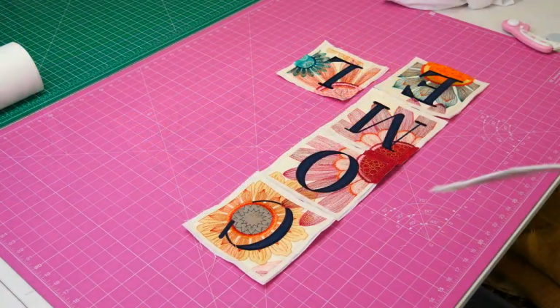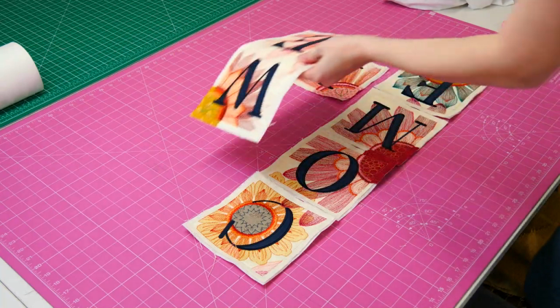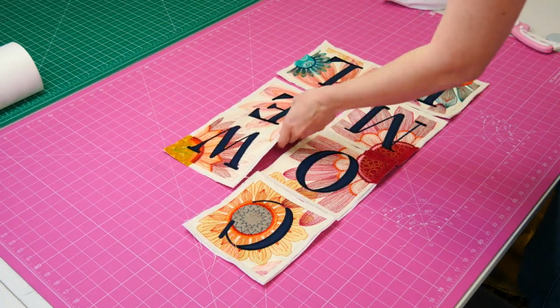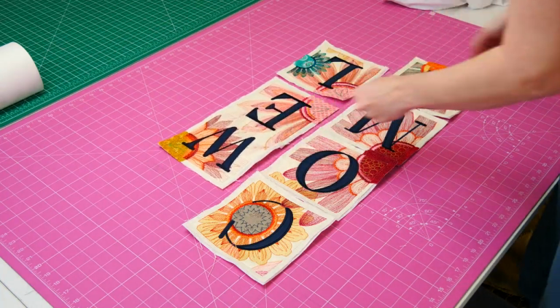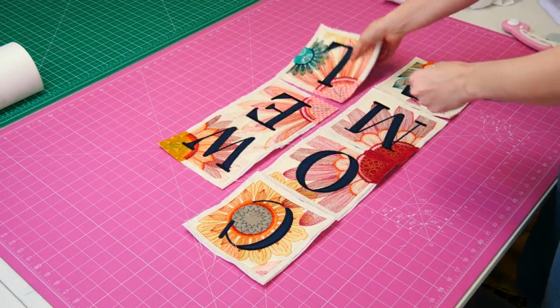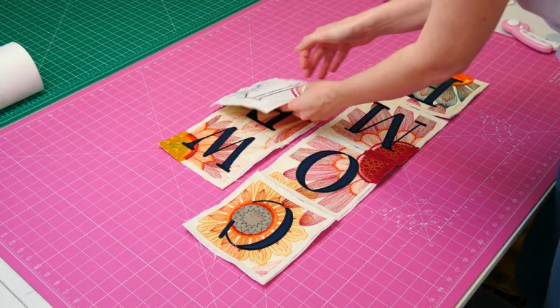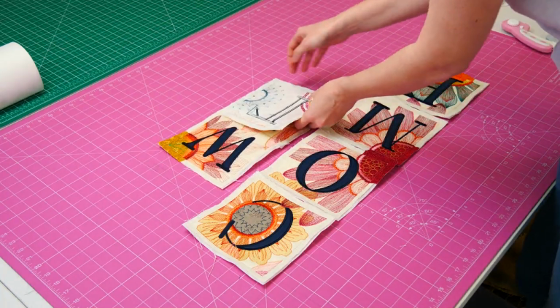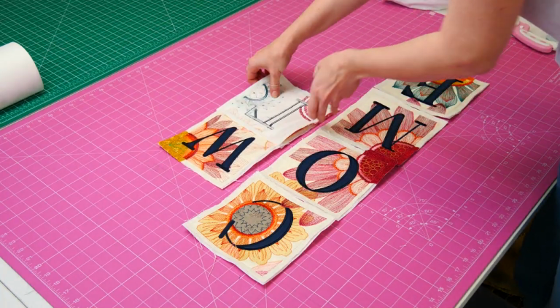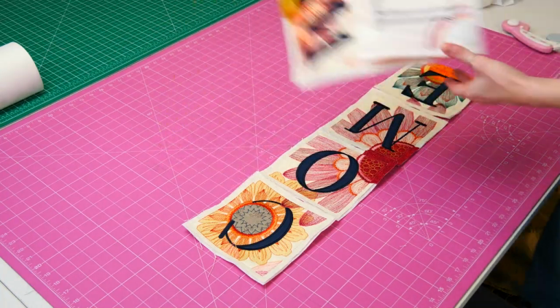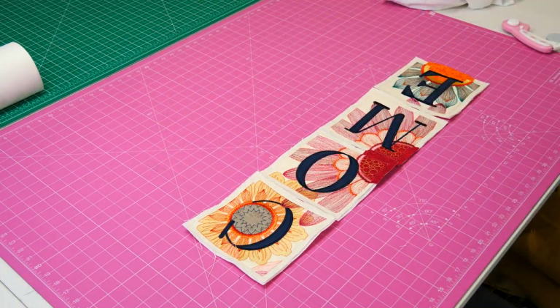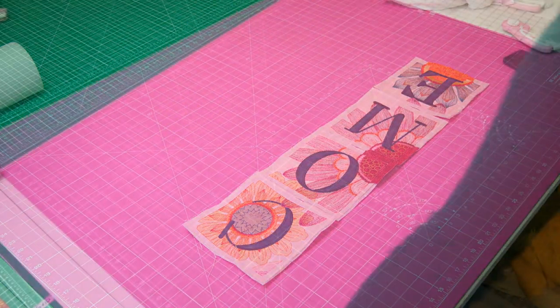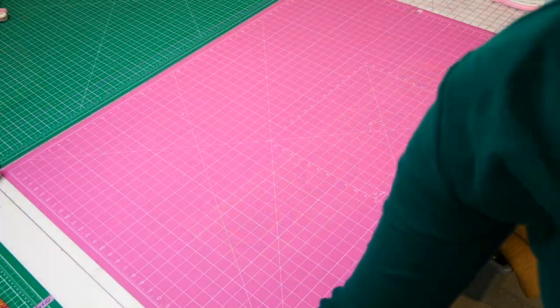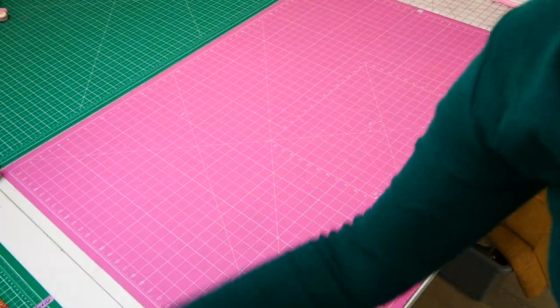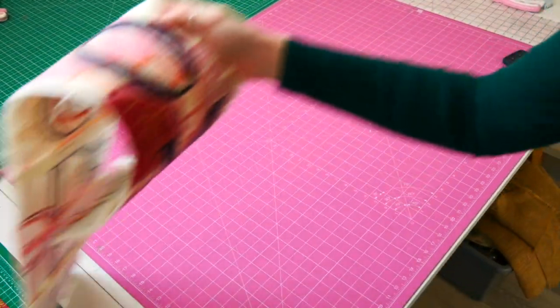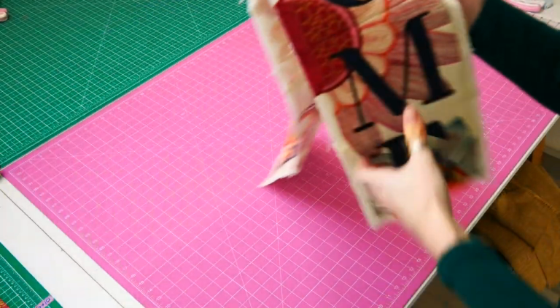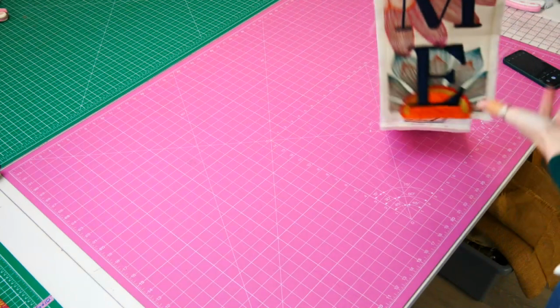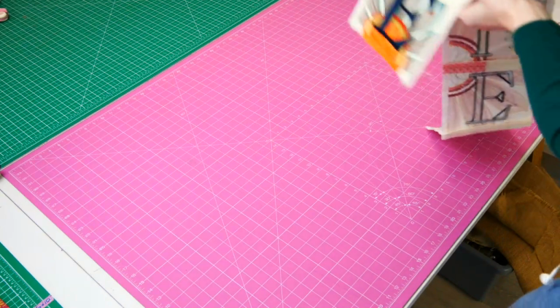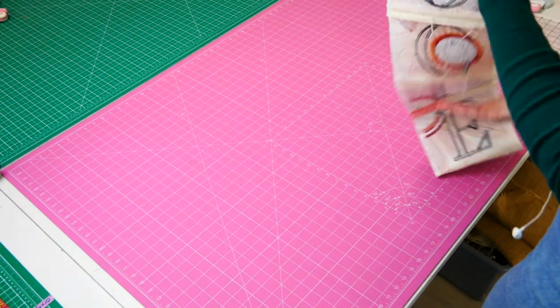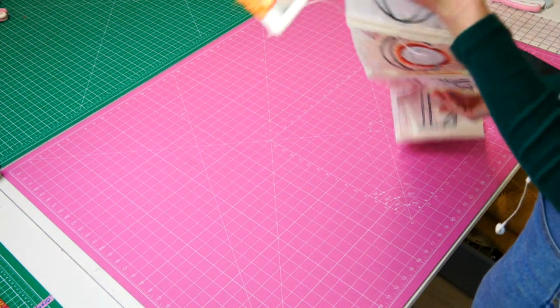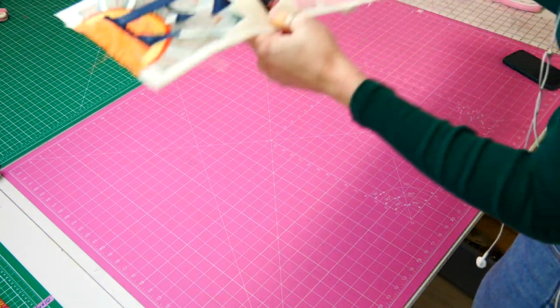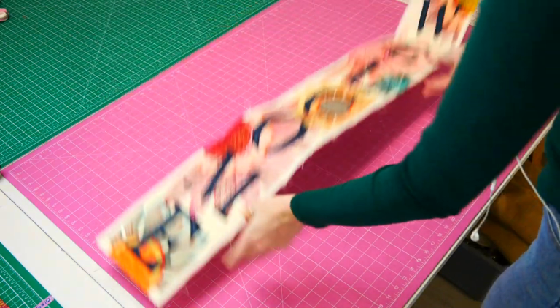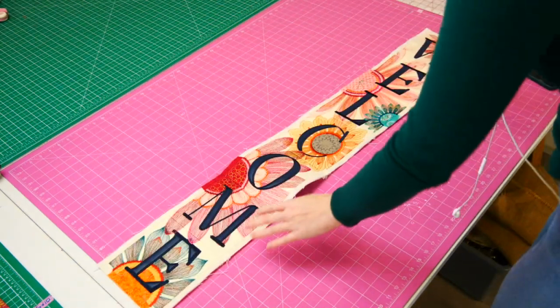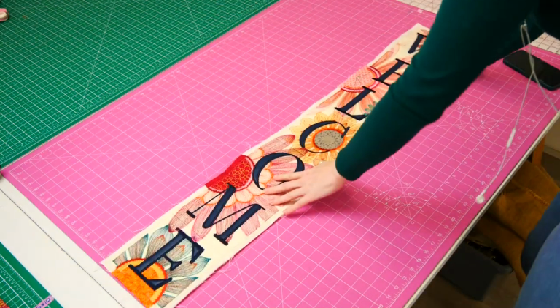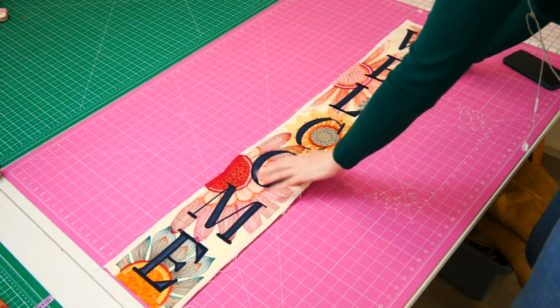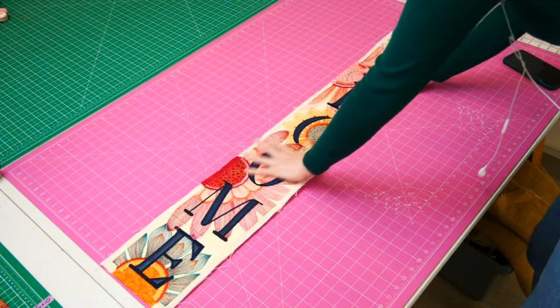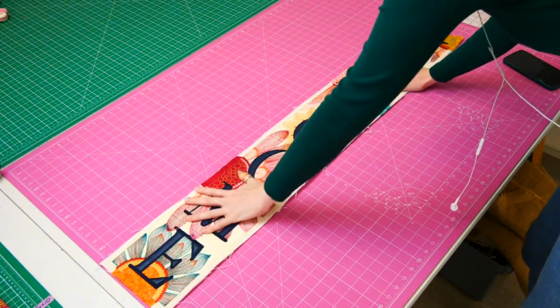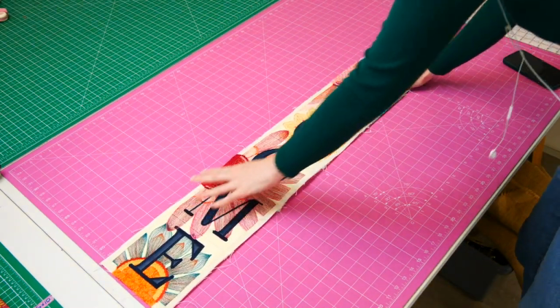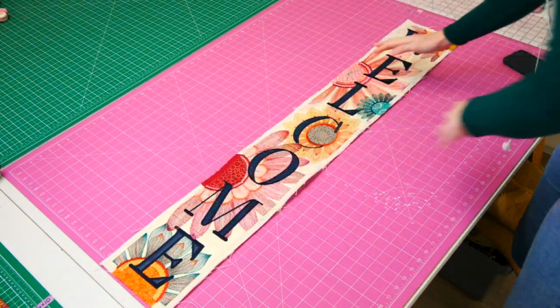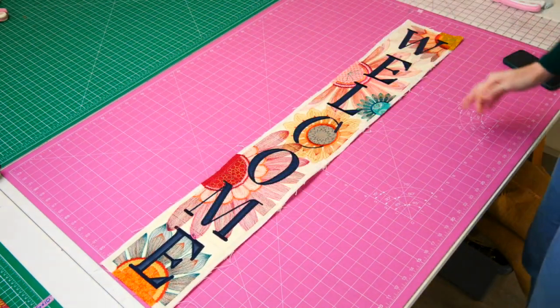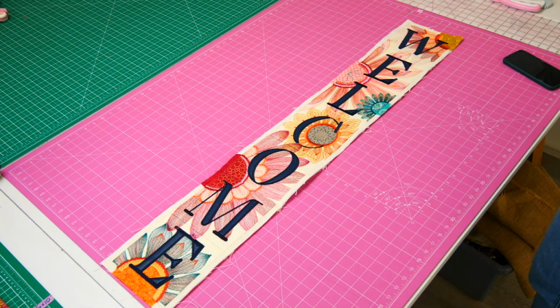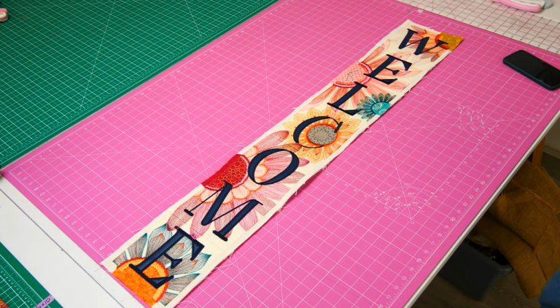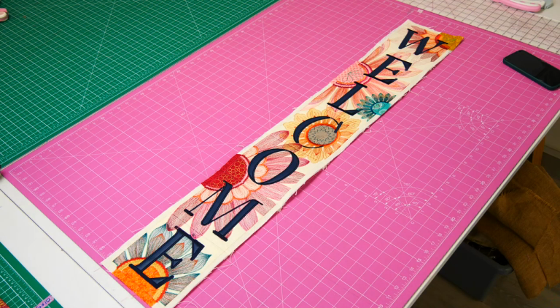Continue joining the rest of the blocks, following the same process as described above. Take care to align the edges and match up the satin stitches and embroidery for a cohesive look.